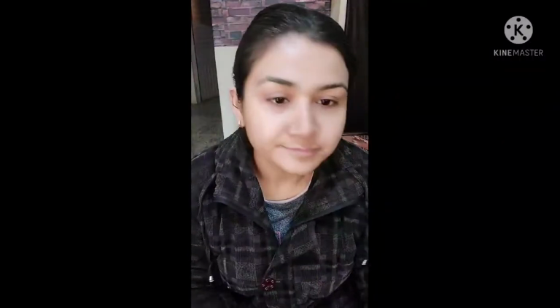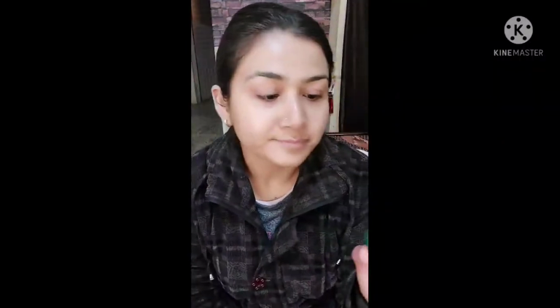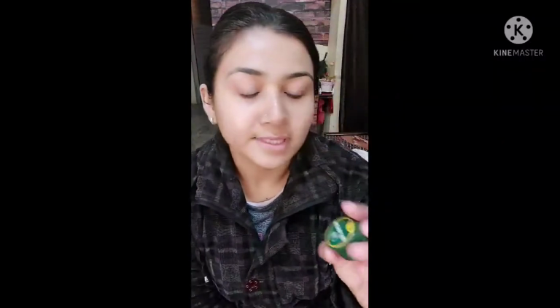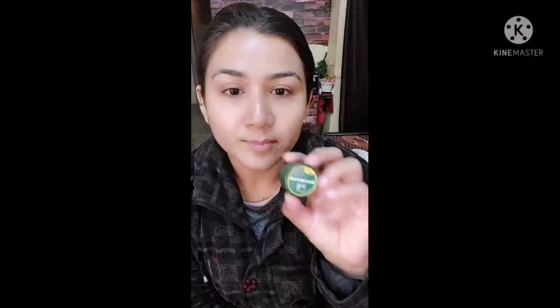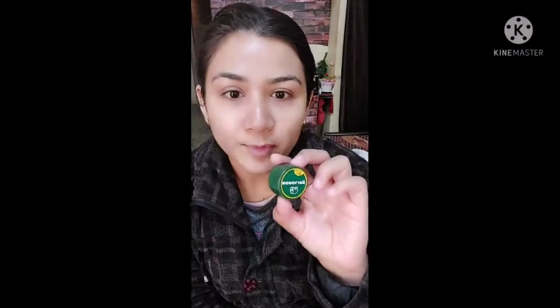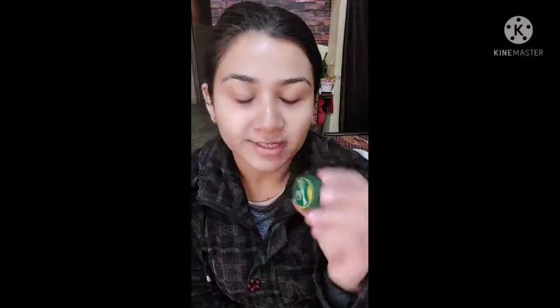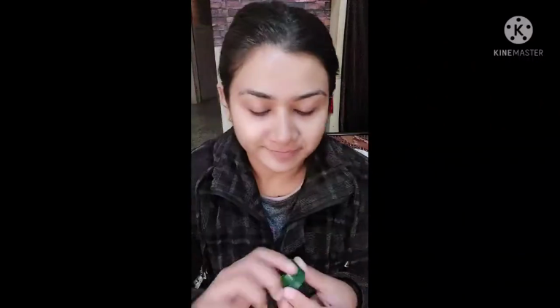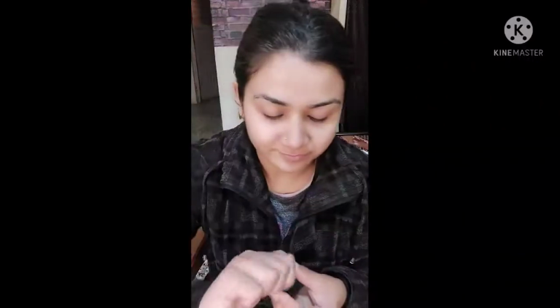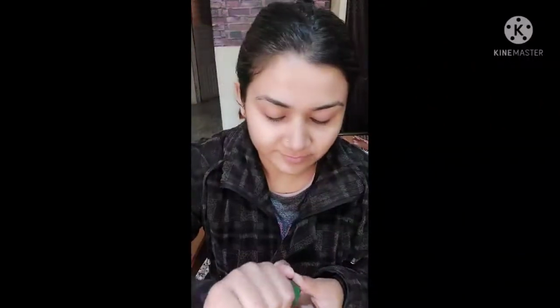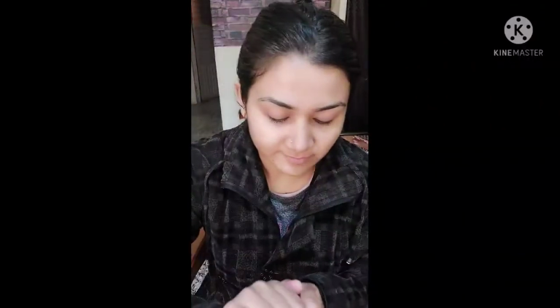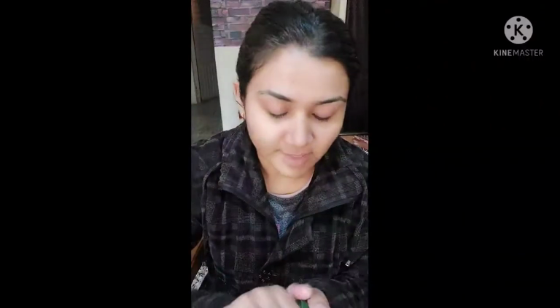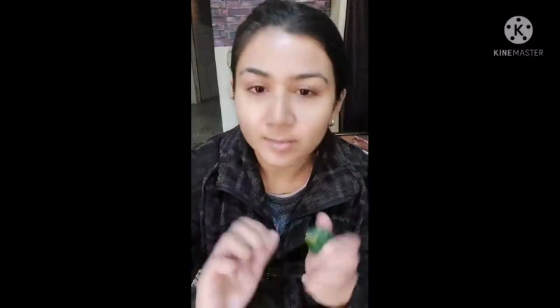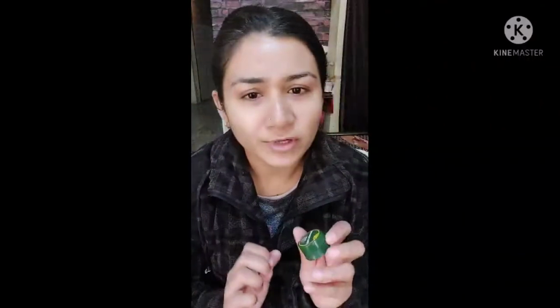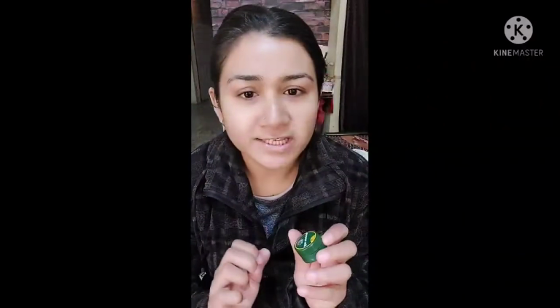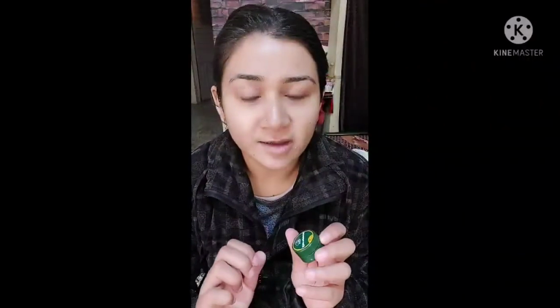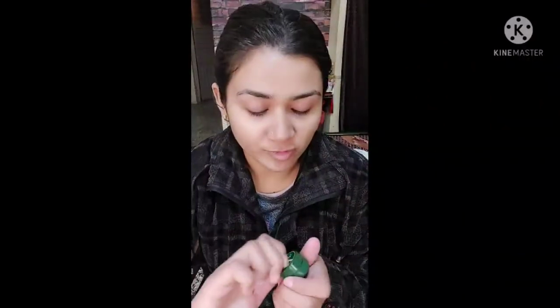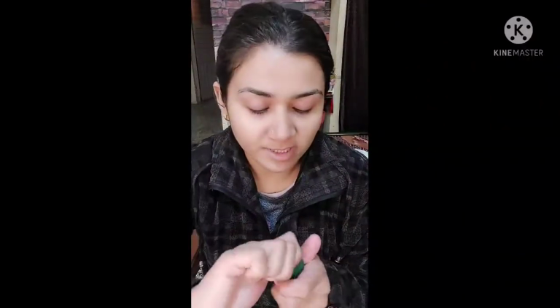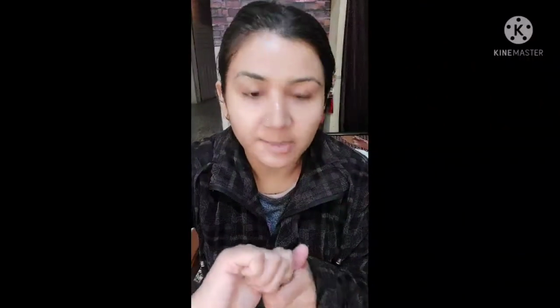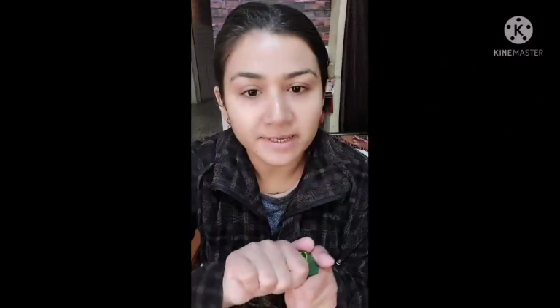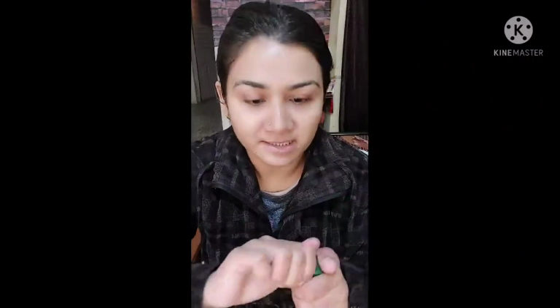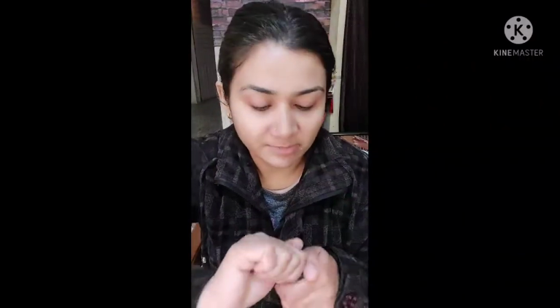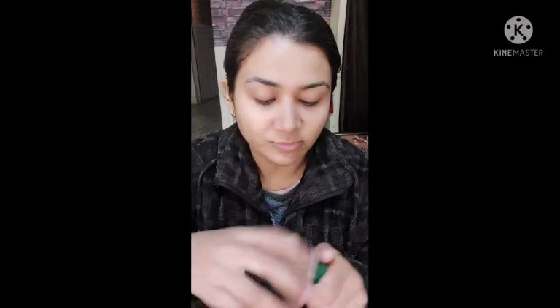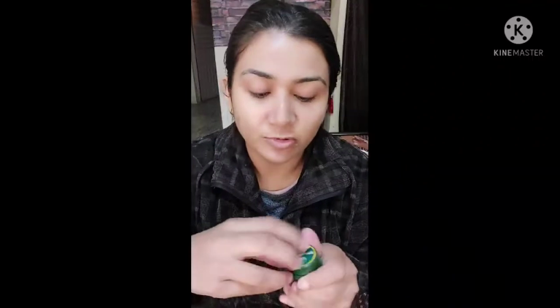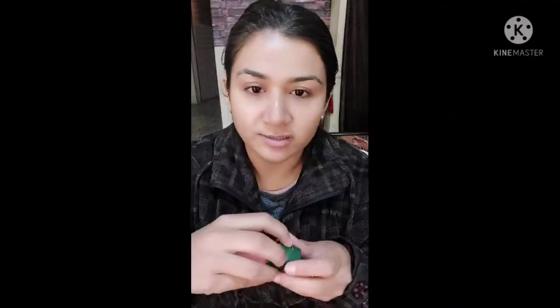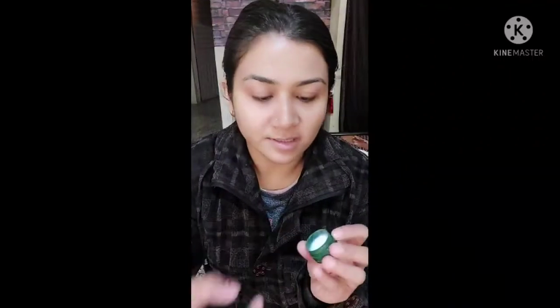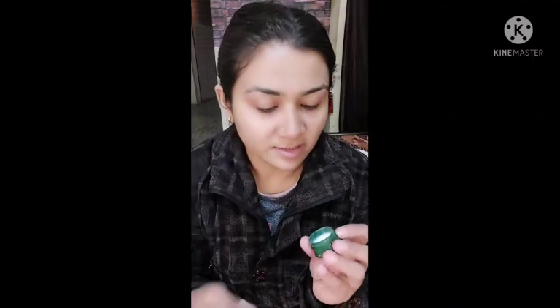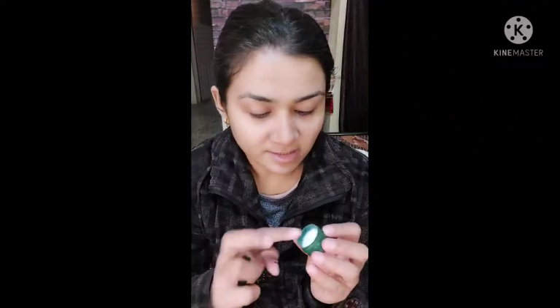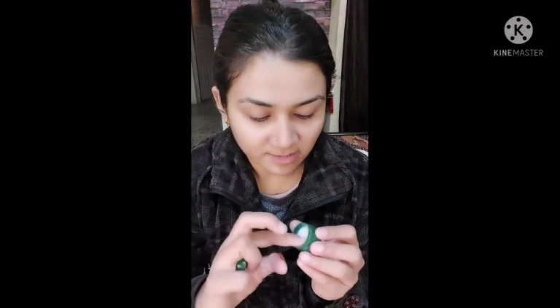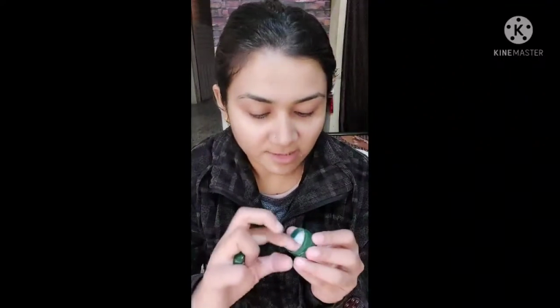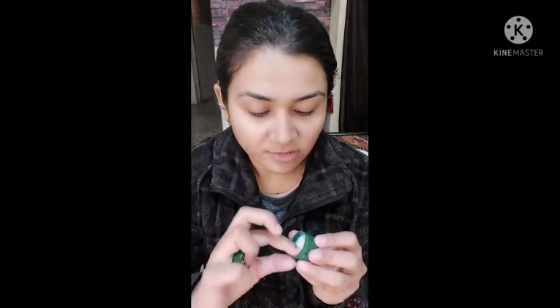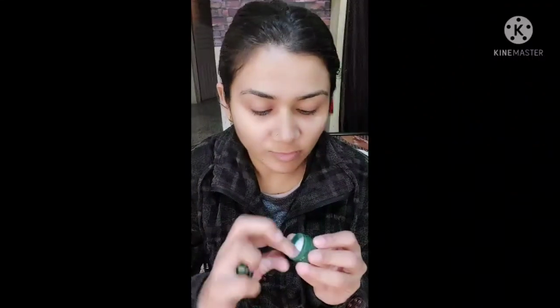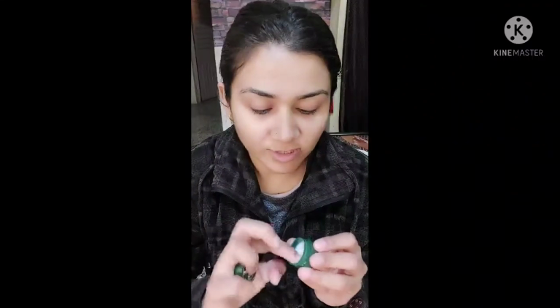Then, Borreling. You can use a lip balm on your face. I use Borreling.